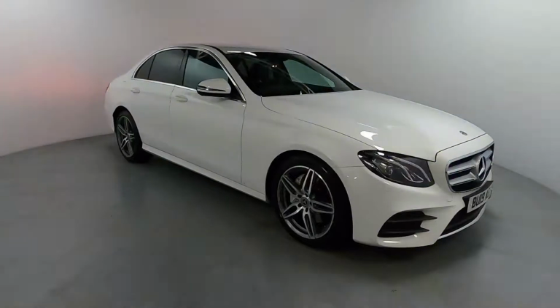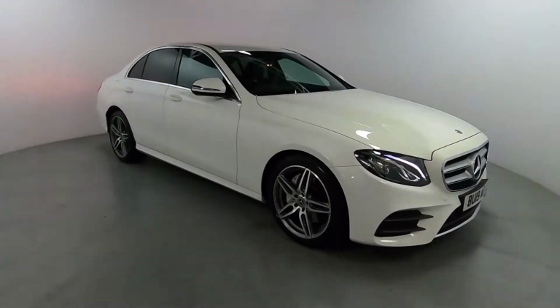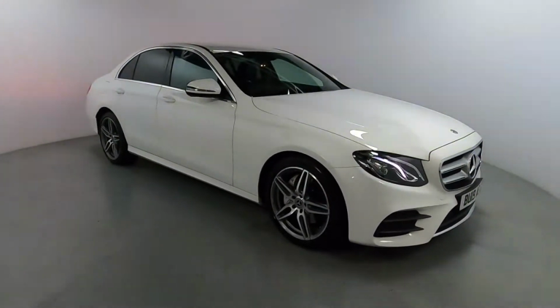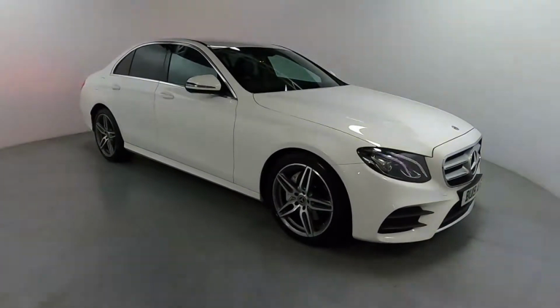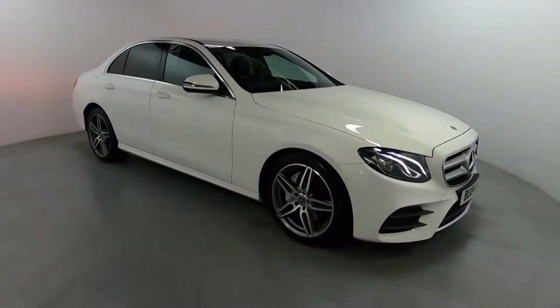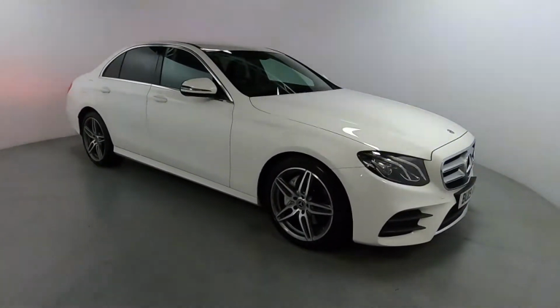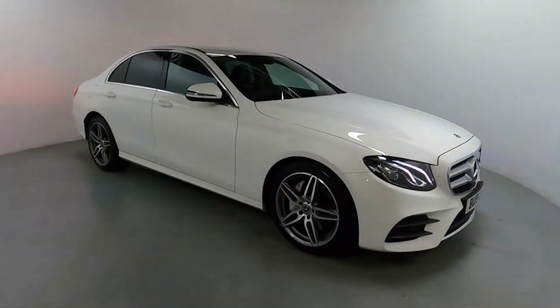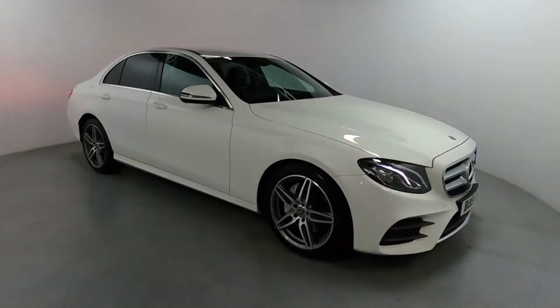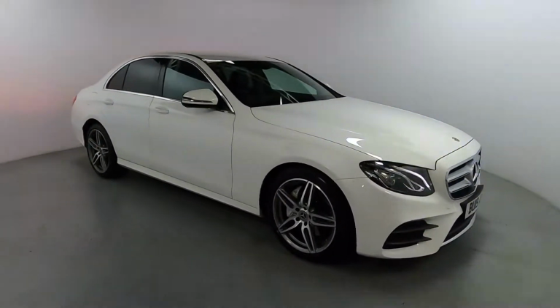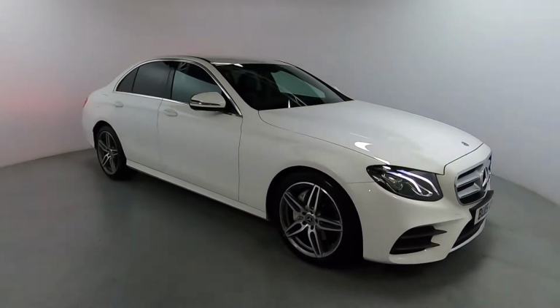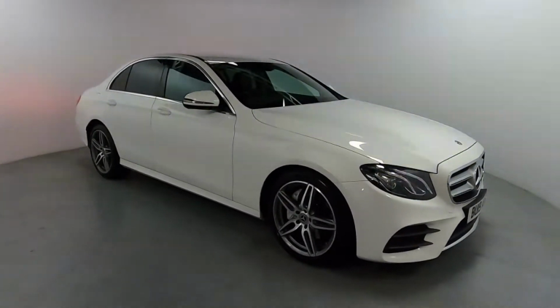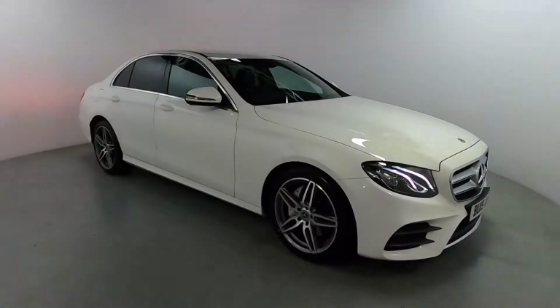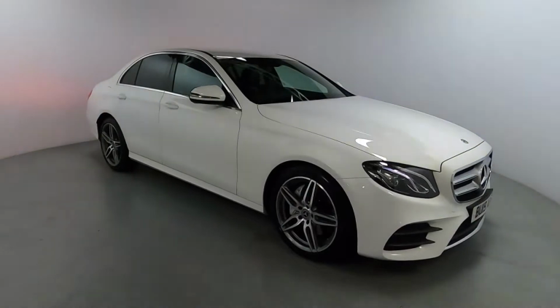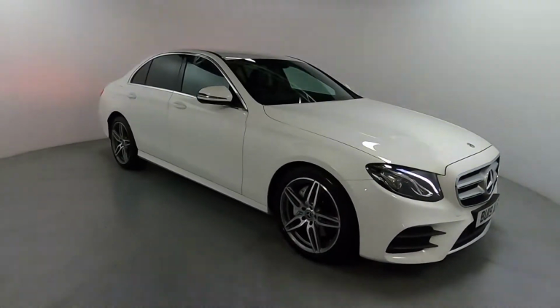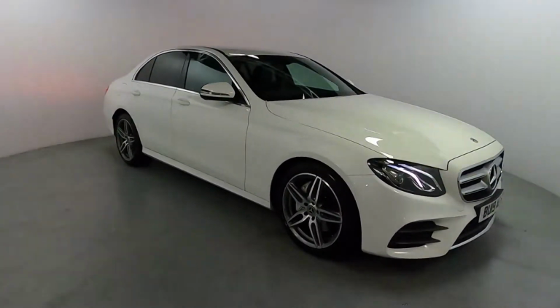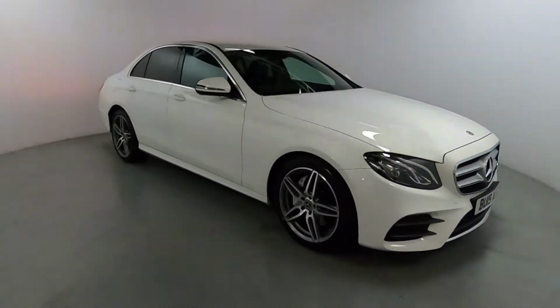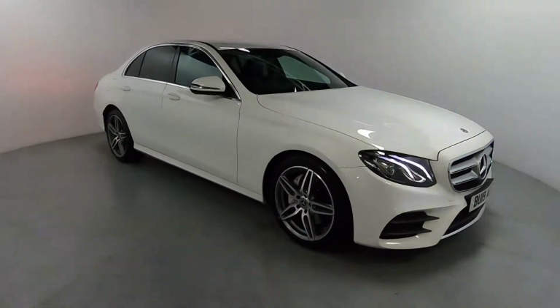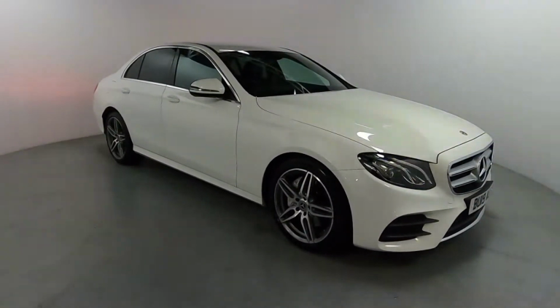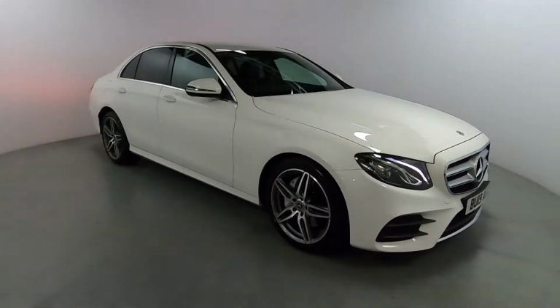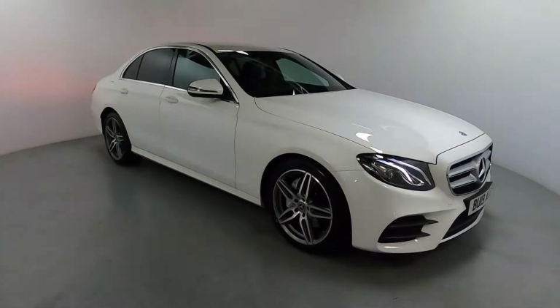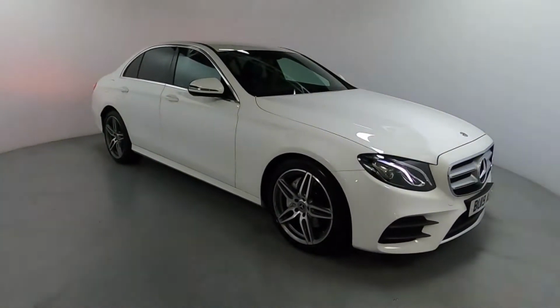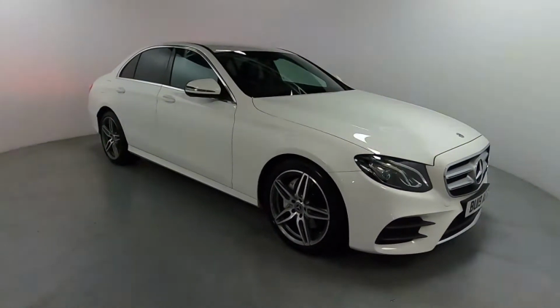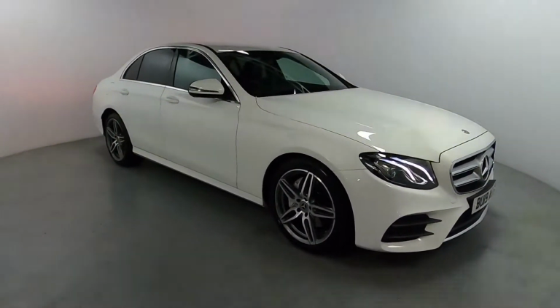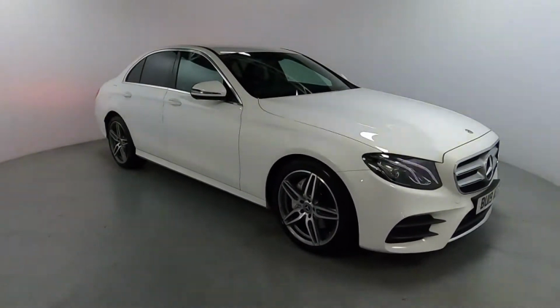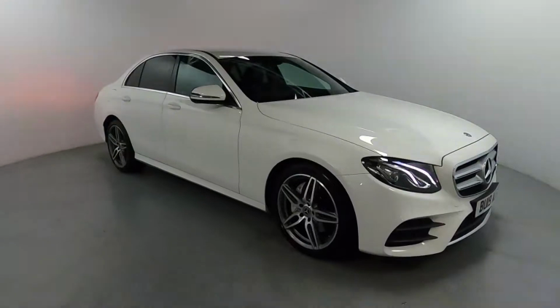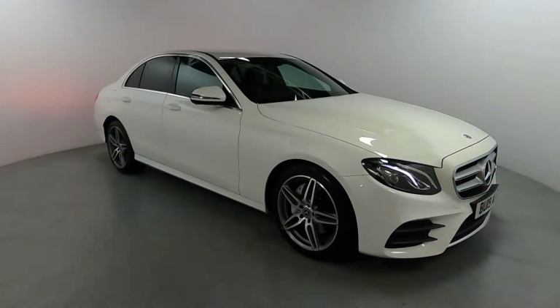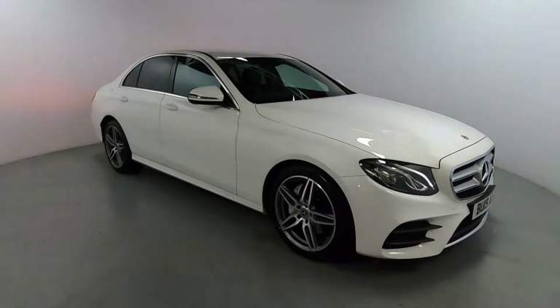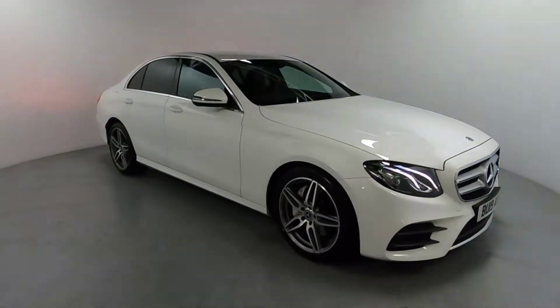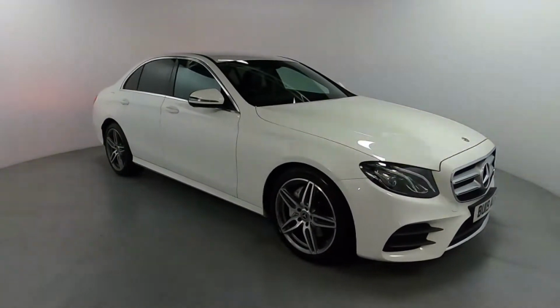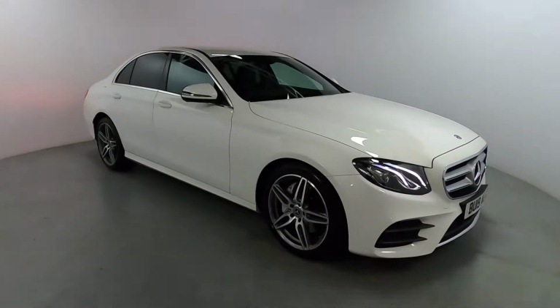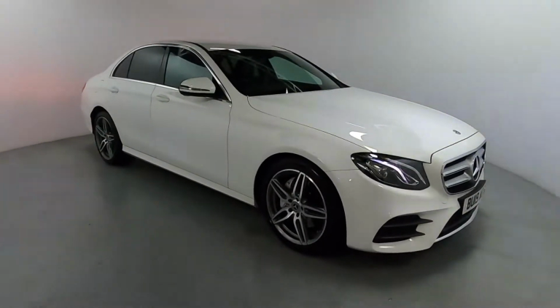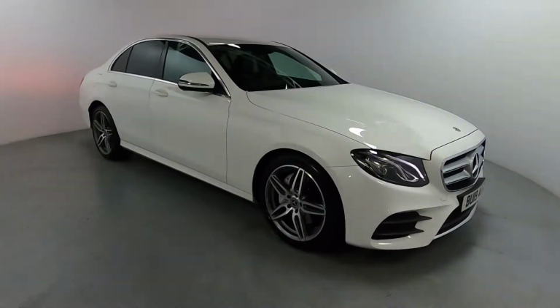Welcome to LMC. Today we're taking a look at this Mercedes-Benz E-Class E220D. It features a 2-litre diesel engine with an automatic gearbox and it's currently on 25,818 miles.